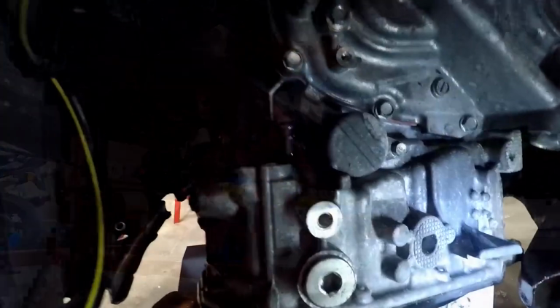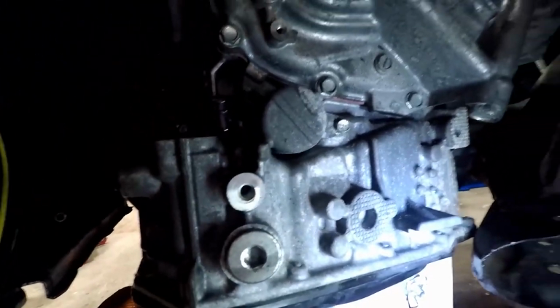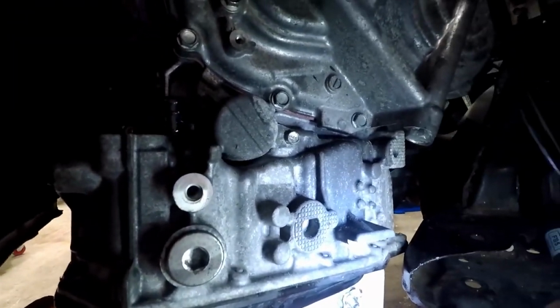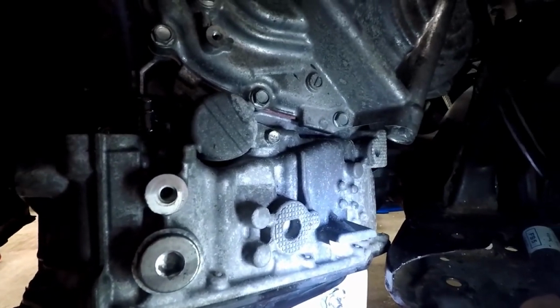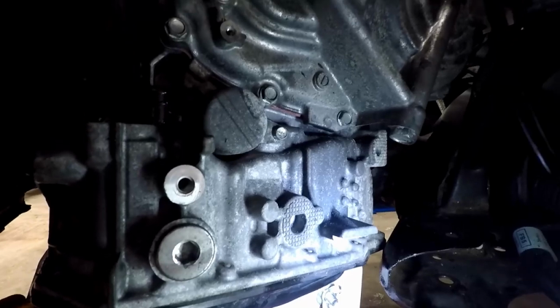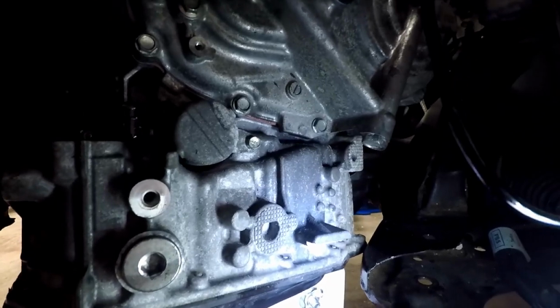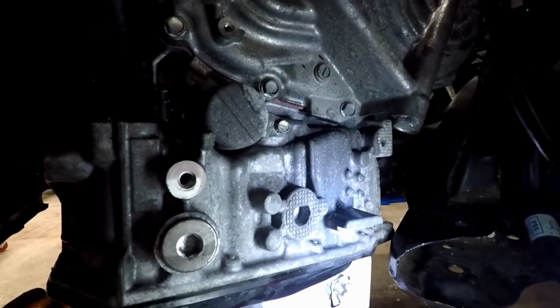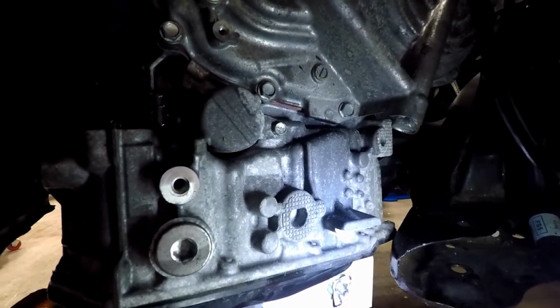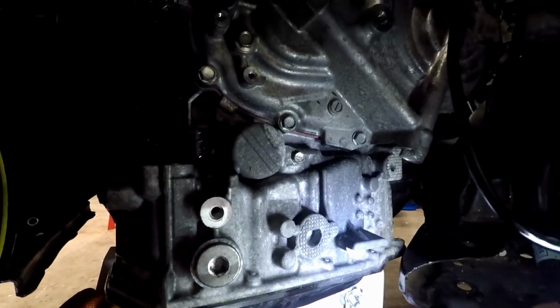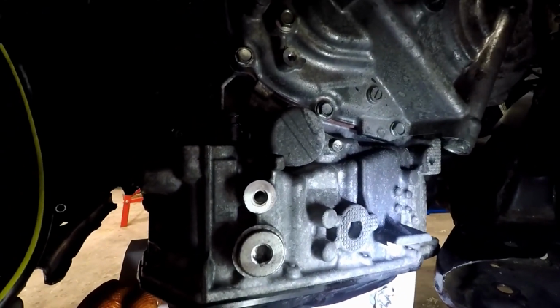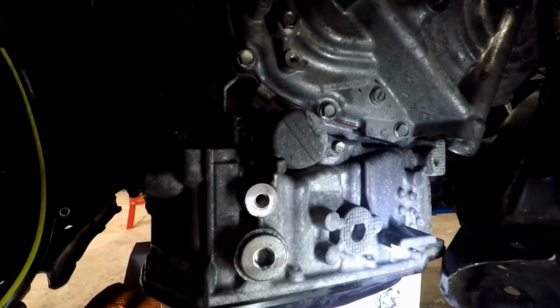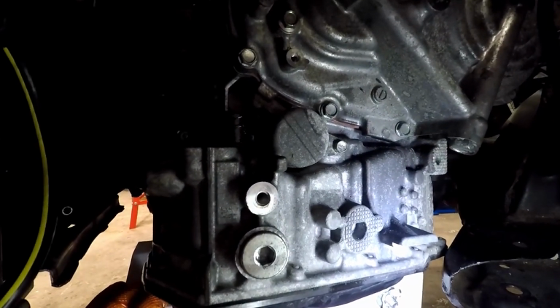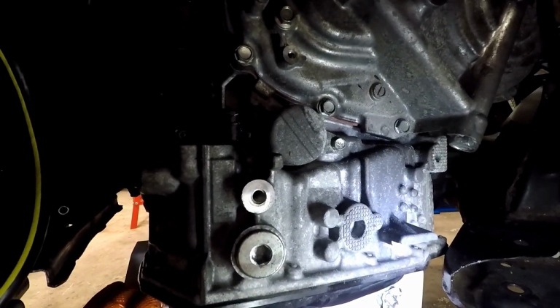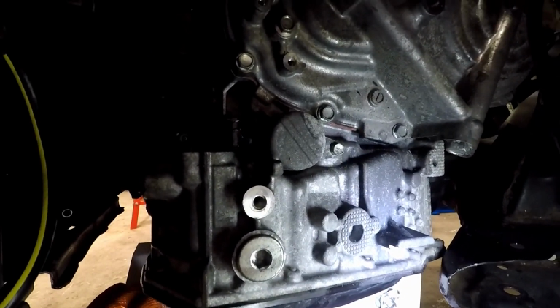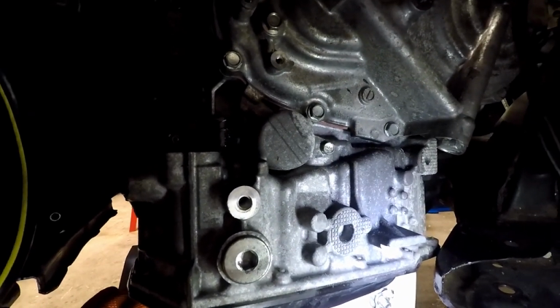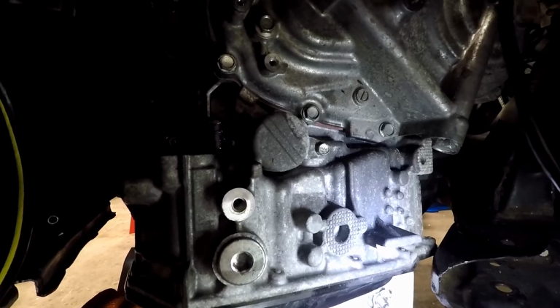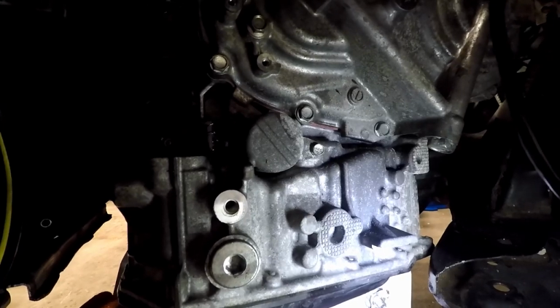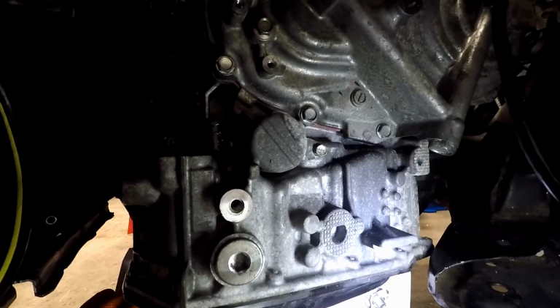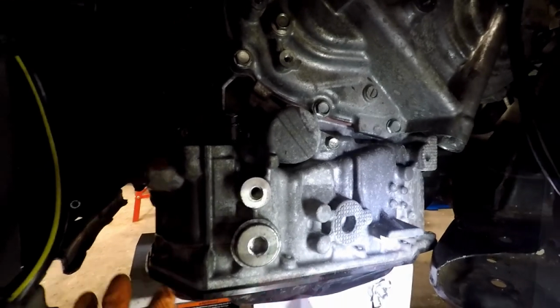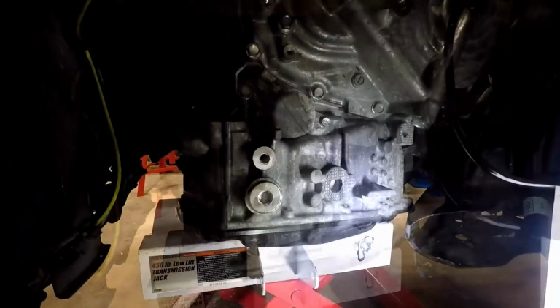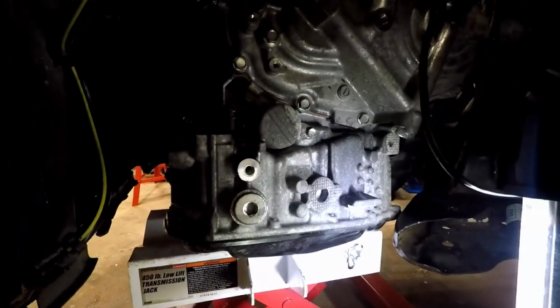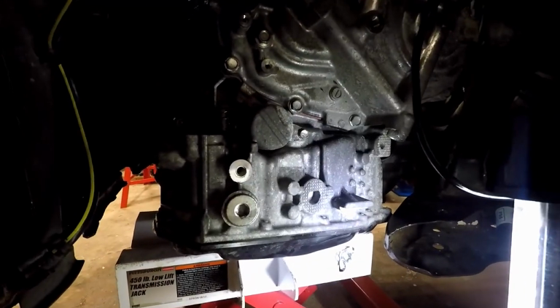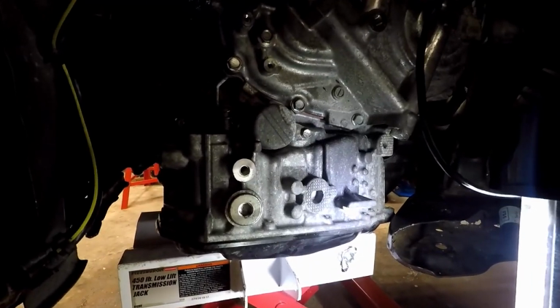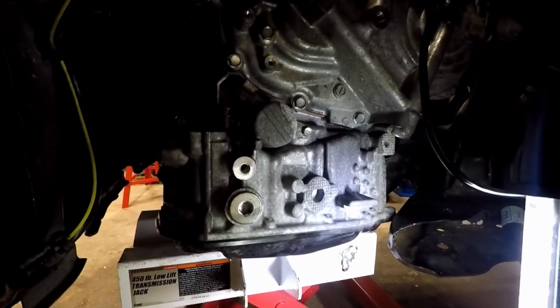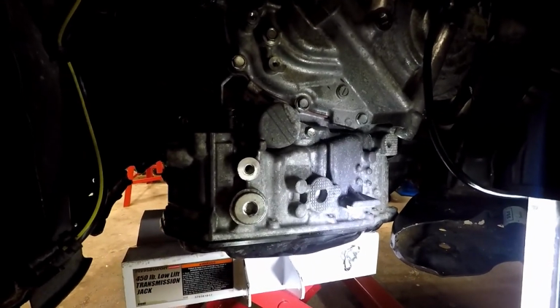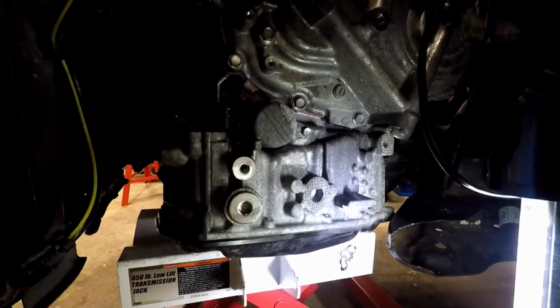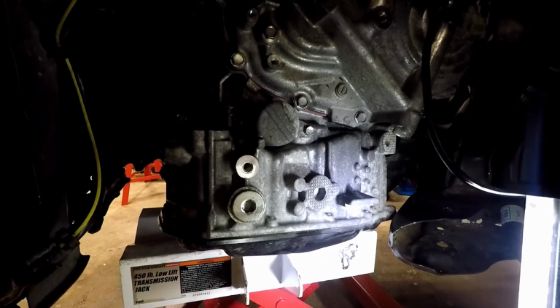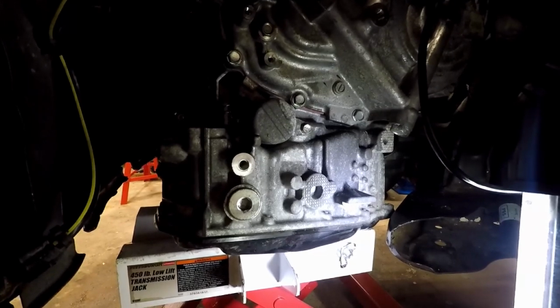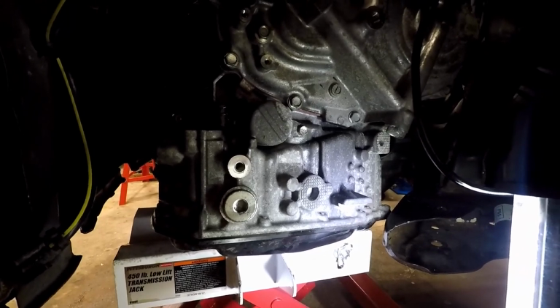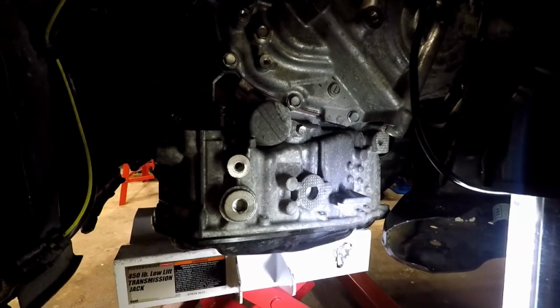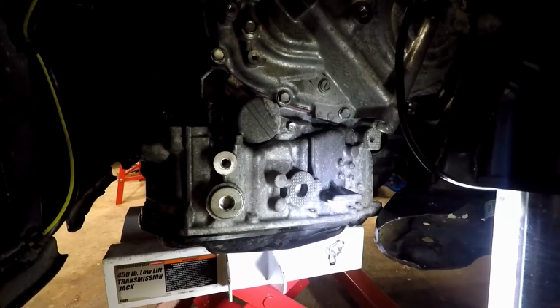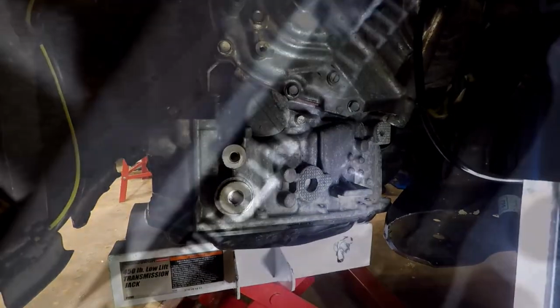We're up in there. So now we have to get everything to line up. We've got to get those torque converter bolts lined up guys. This is where a lot of shoving and back and forth comes into play.